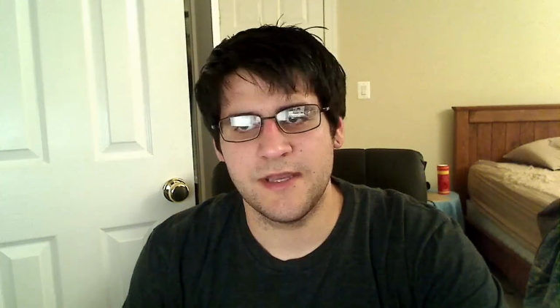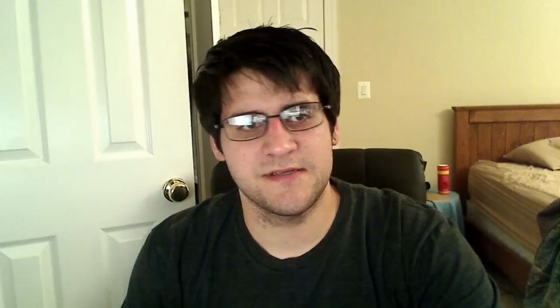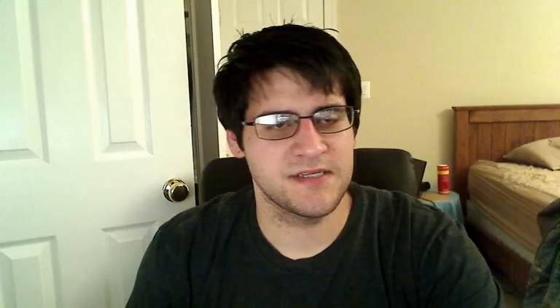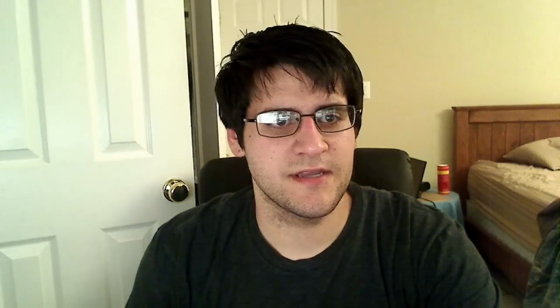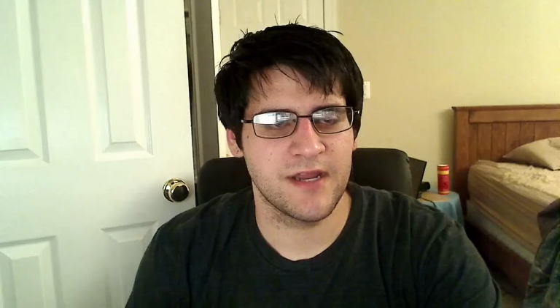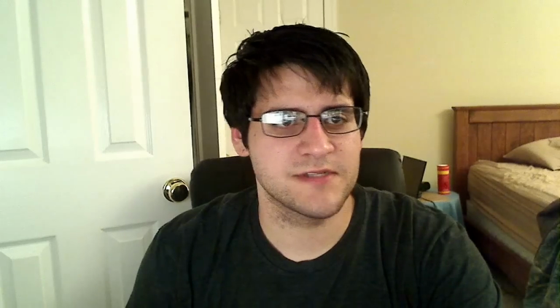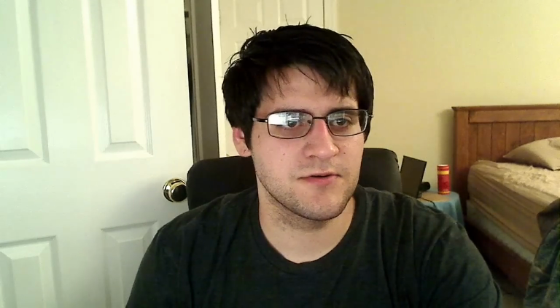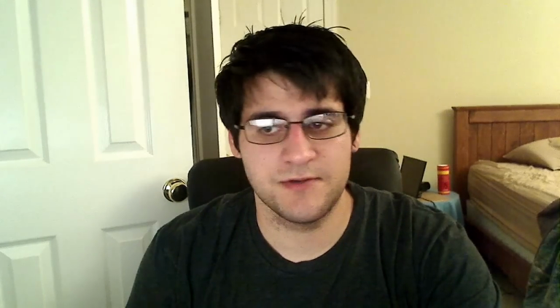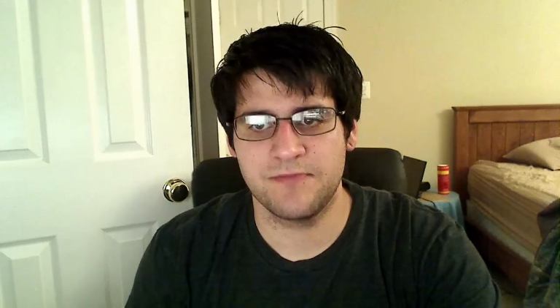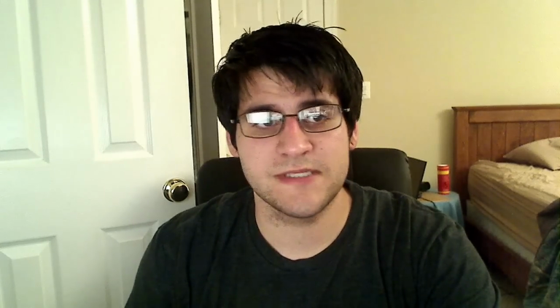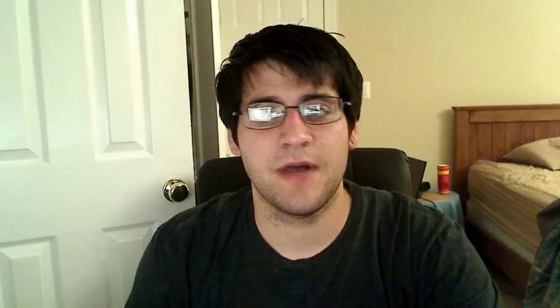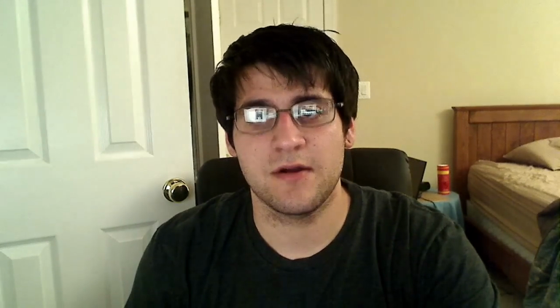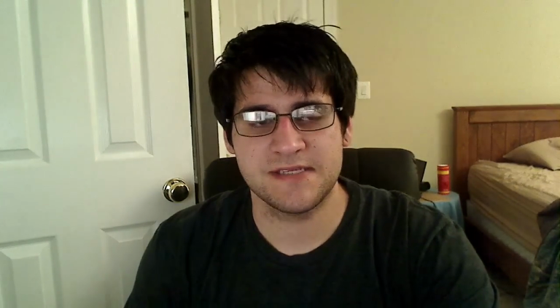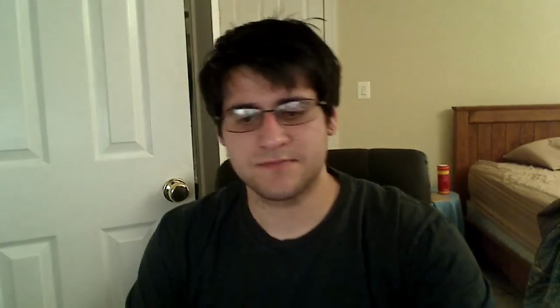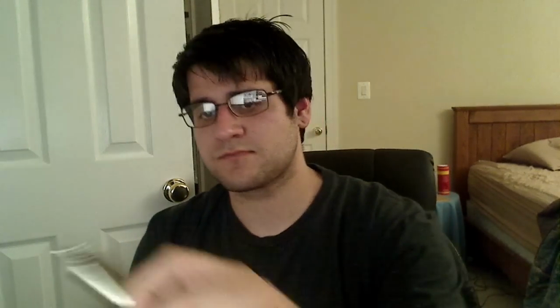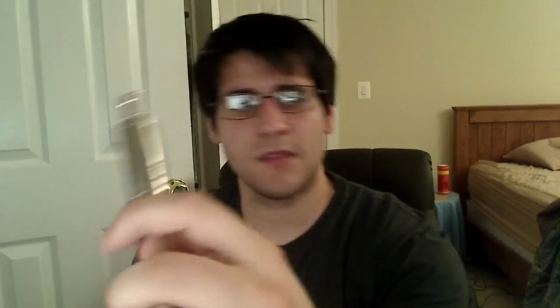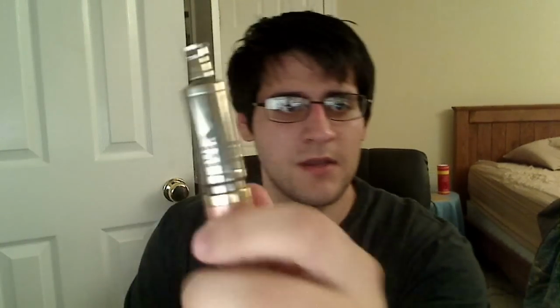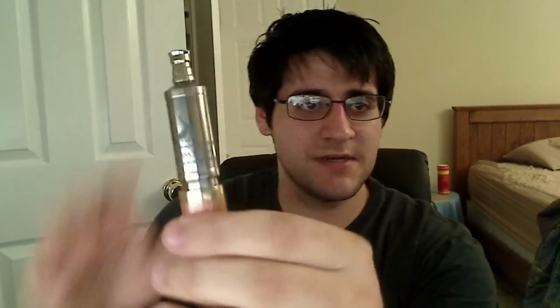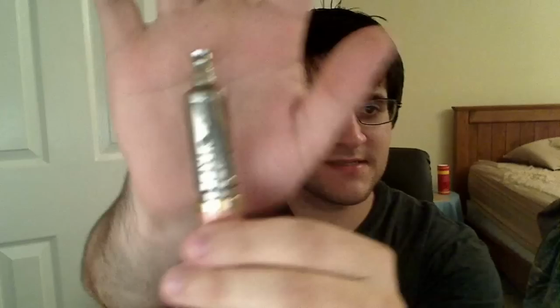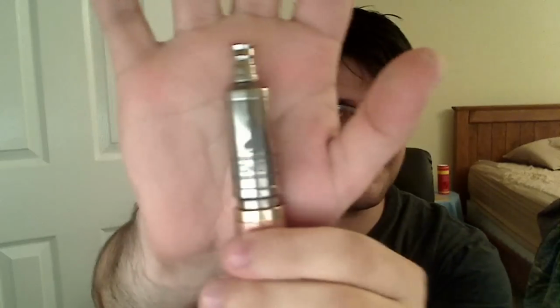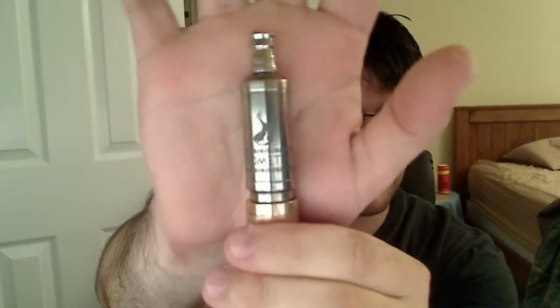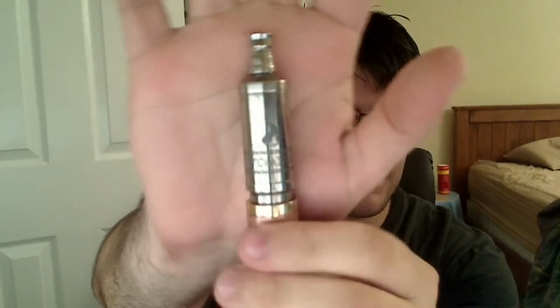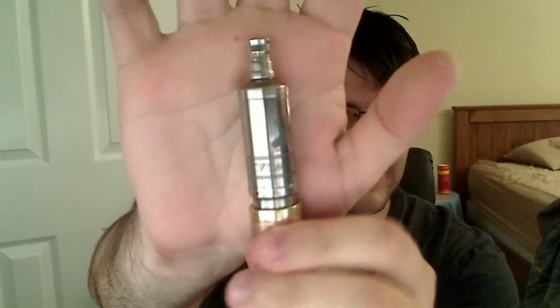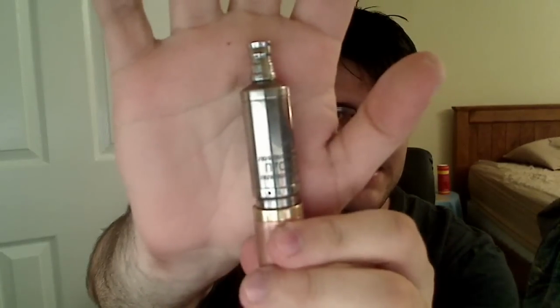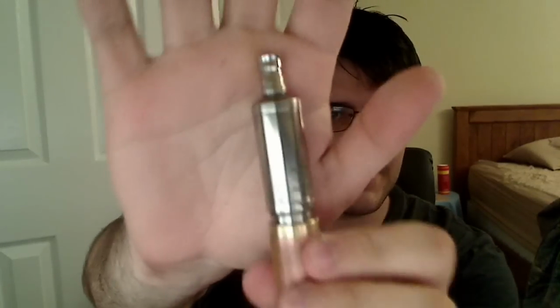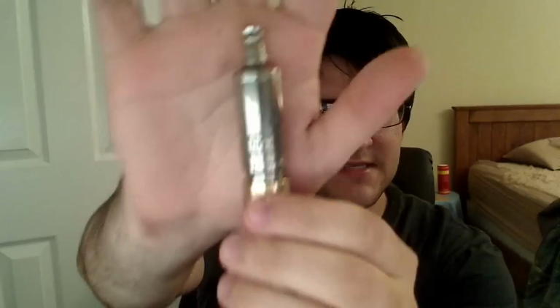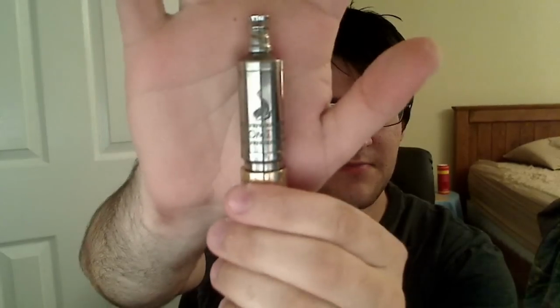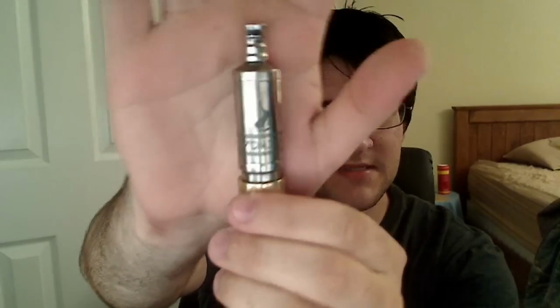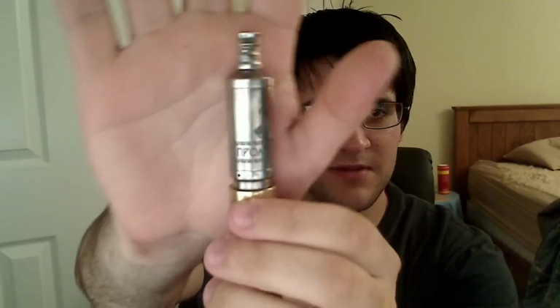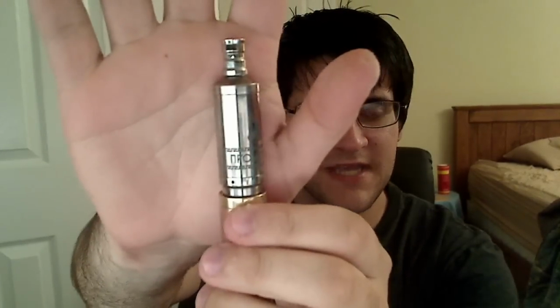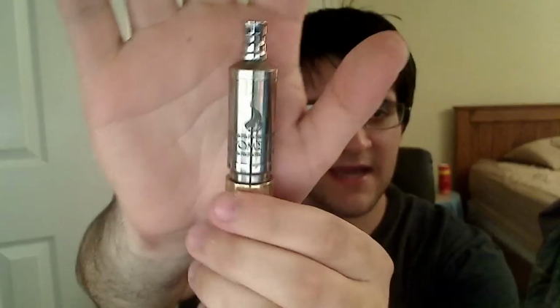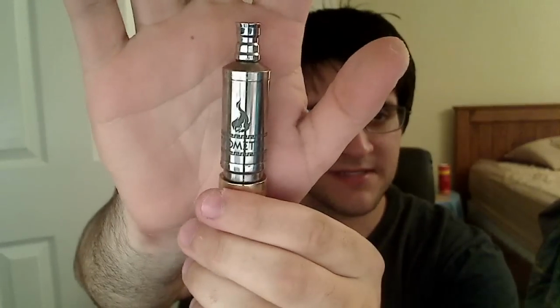Hey guys, Ghost here, and tonight I'm going to review the Promete by Art of the Exhale. So here it is.